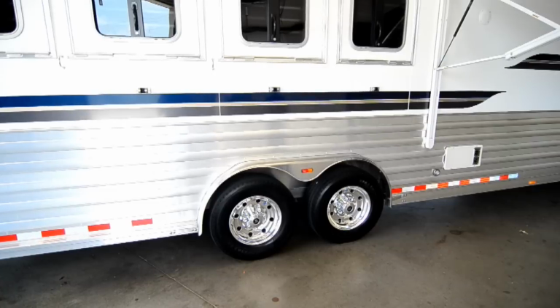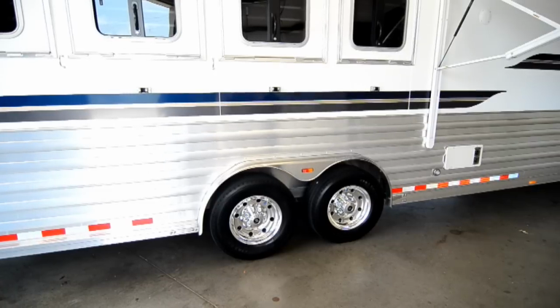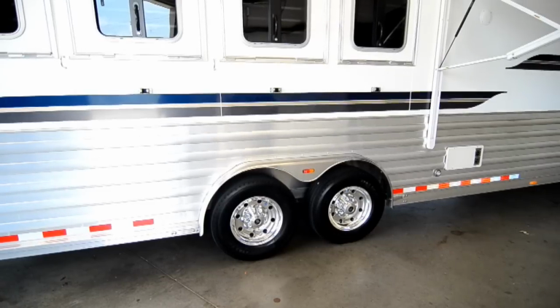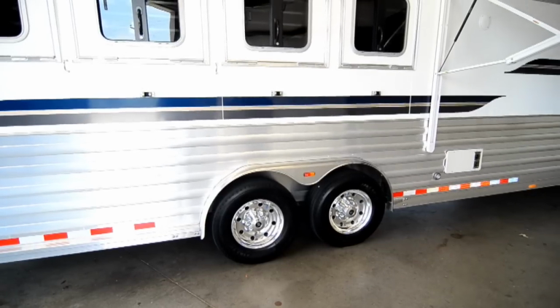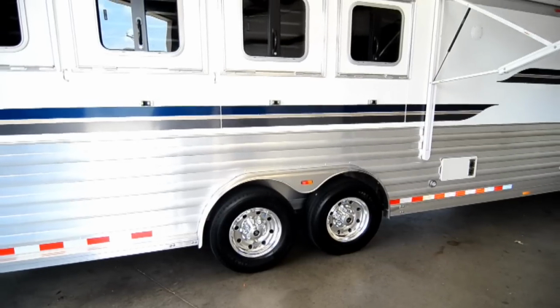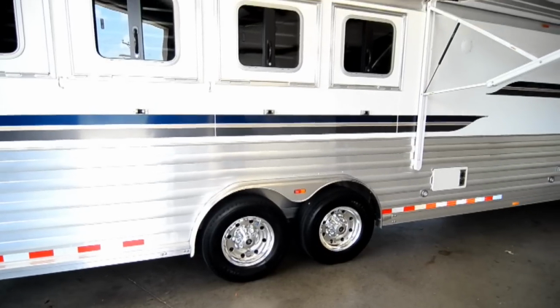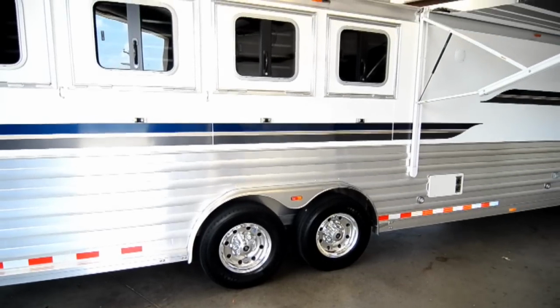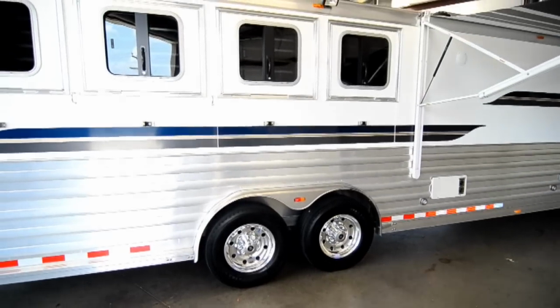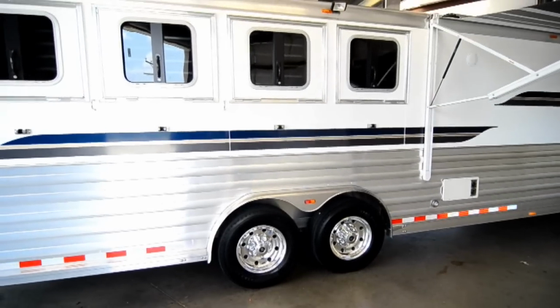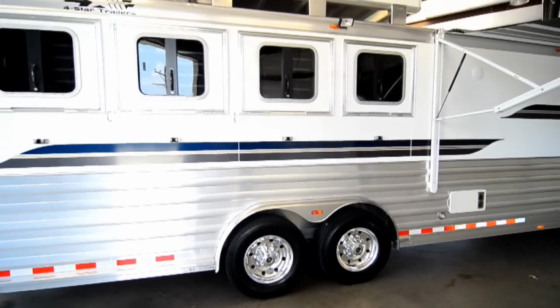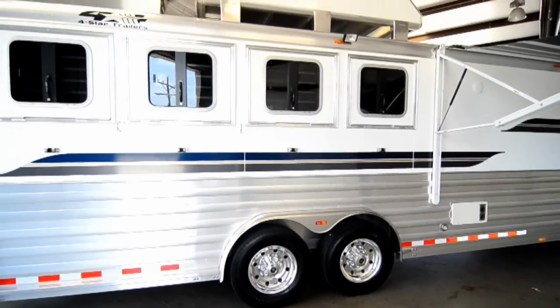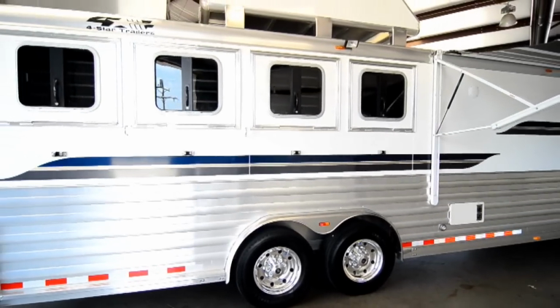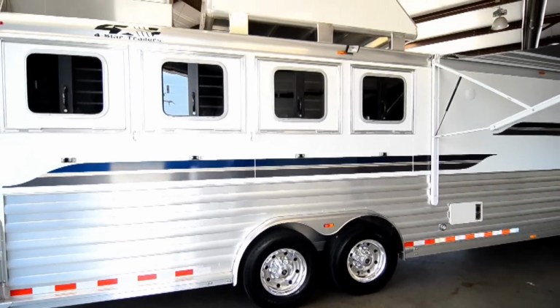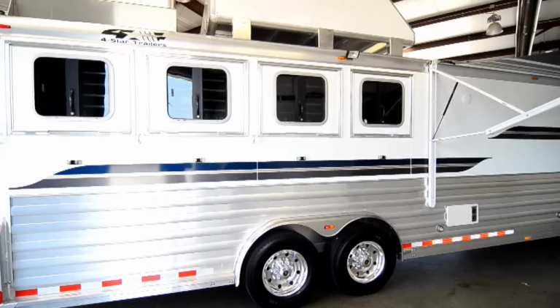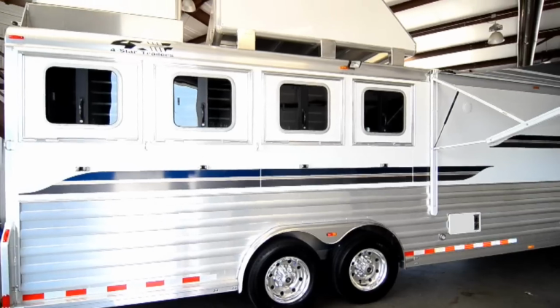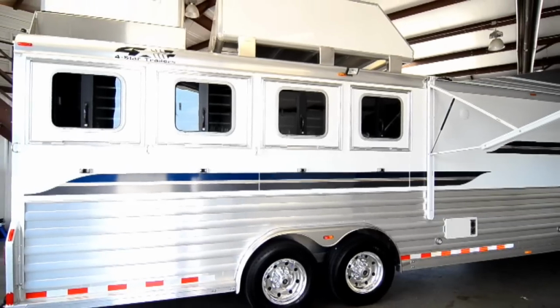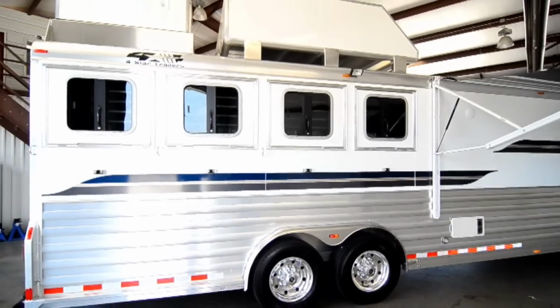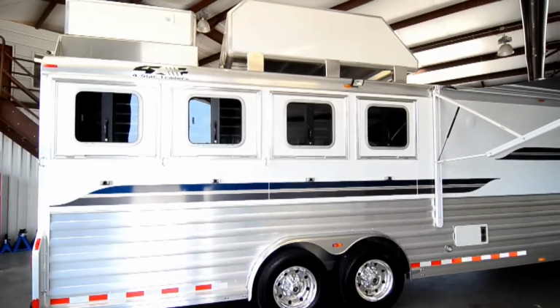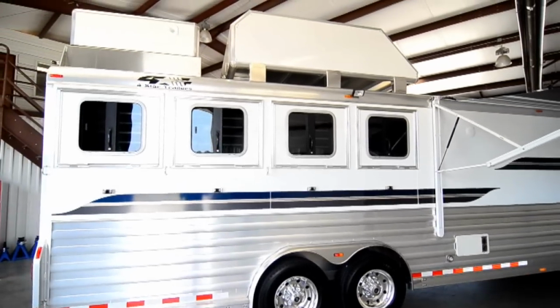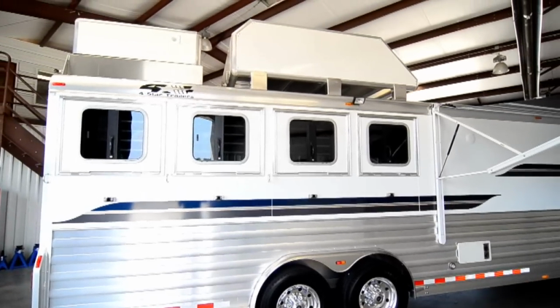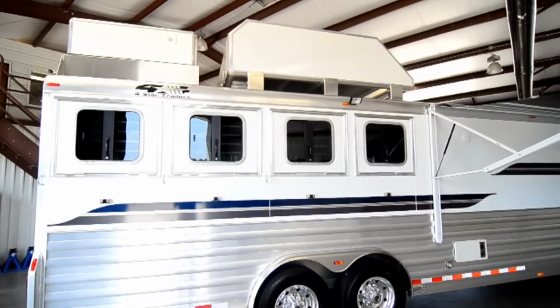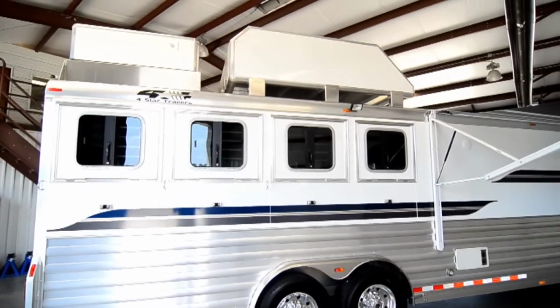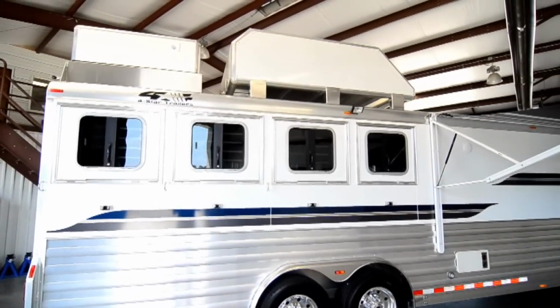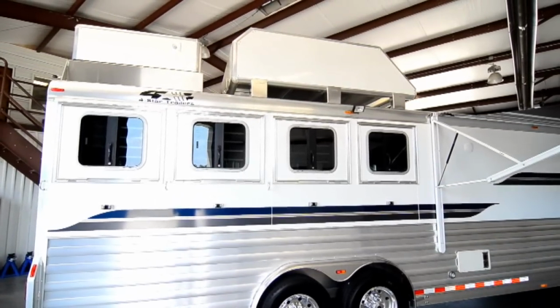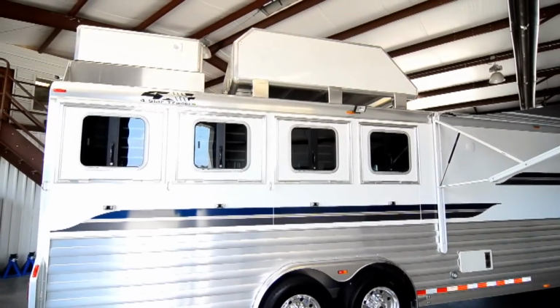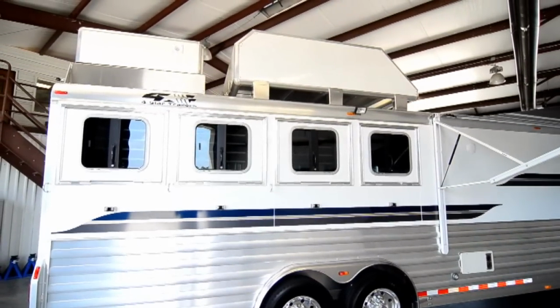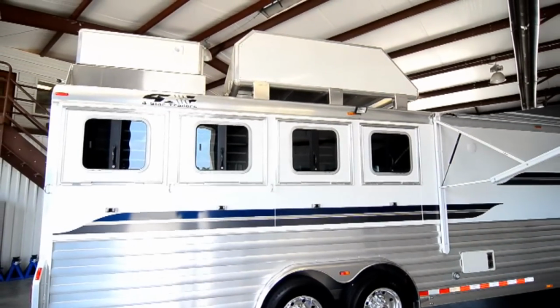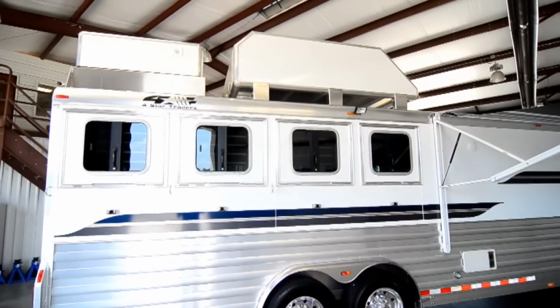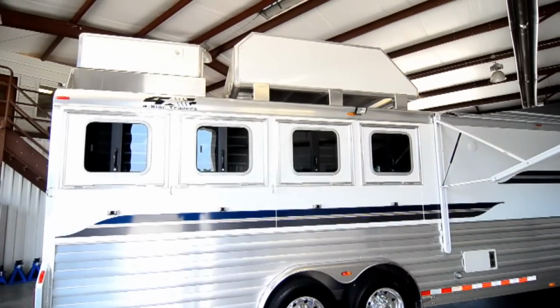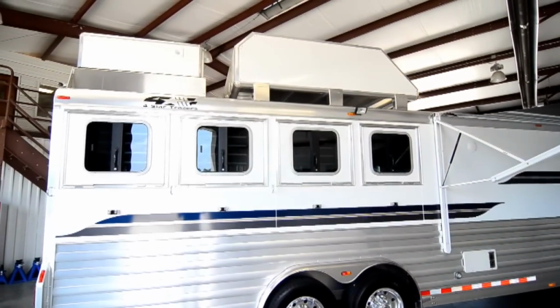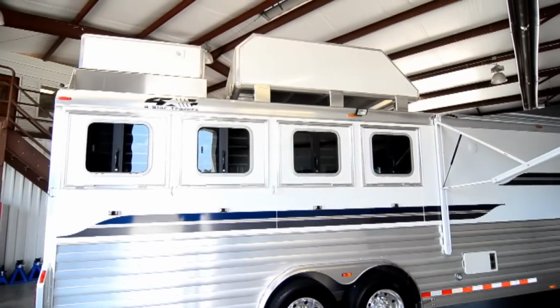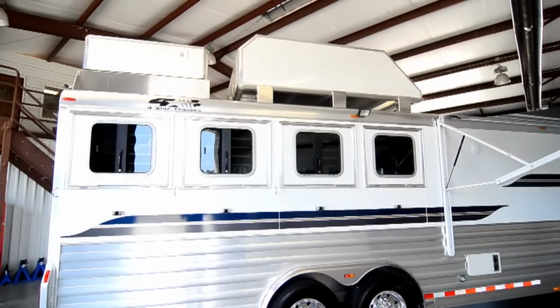It has an outside light, an 8 foot enclosed hay pod, and a 4,000 watt Onan generator.